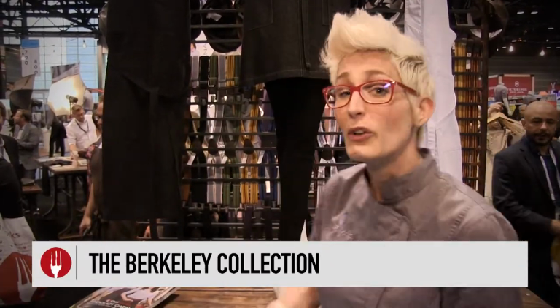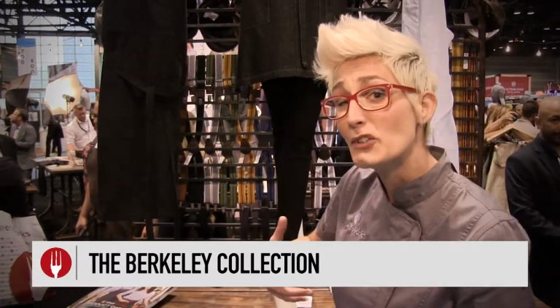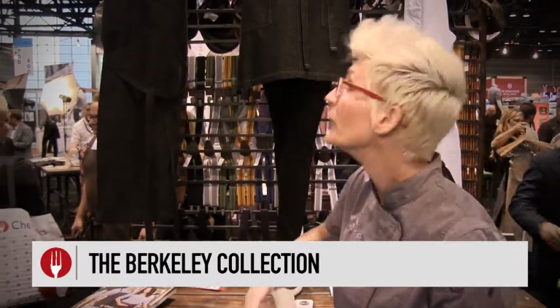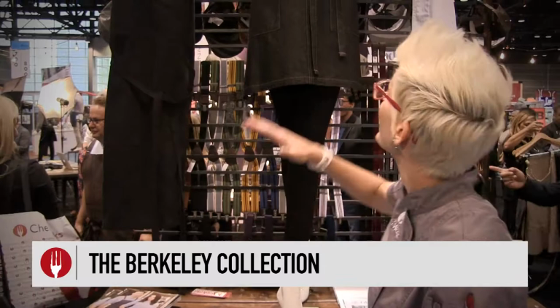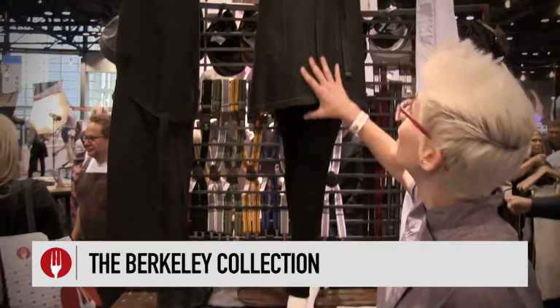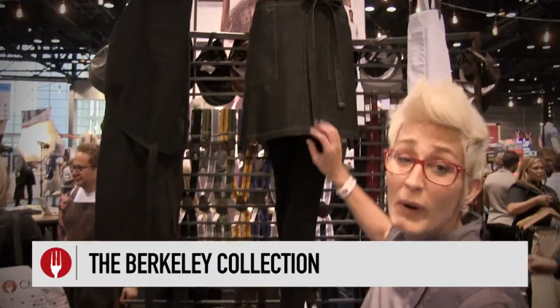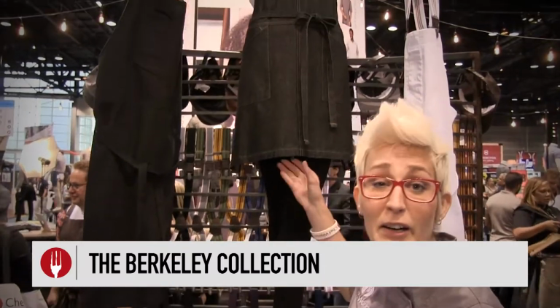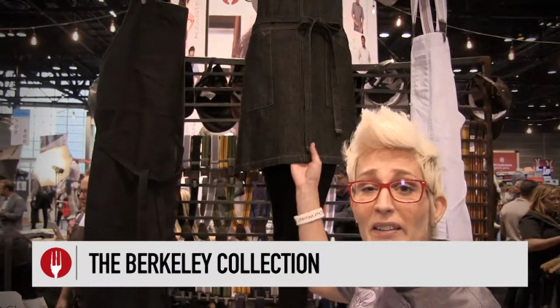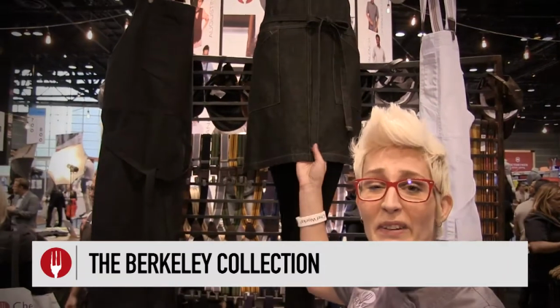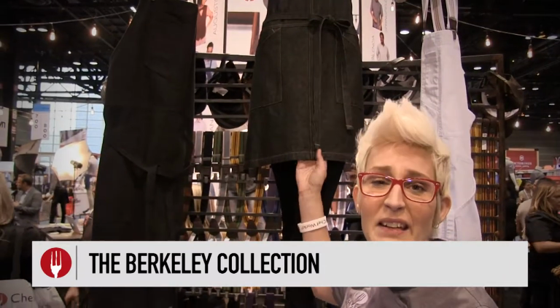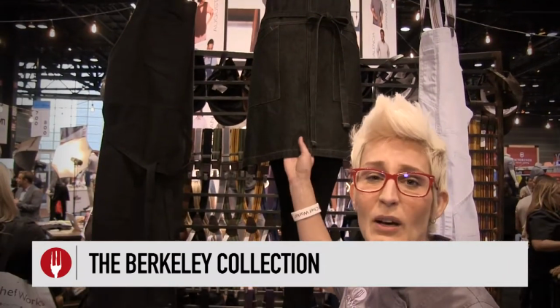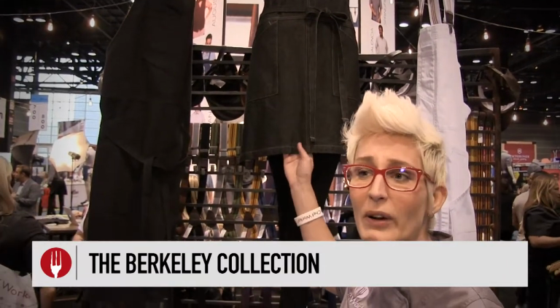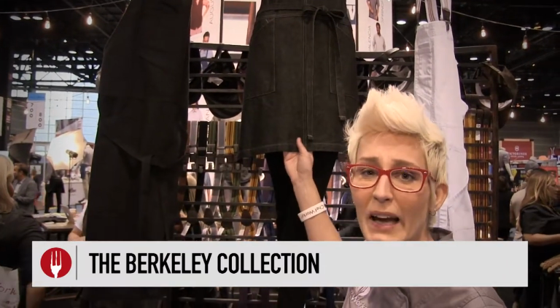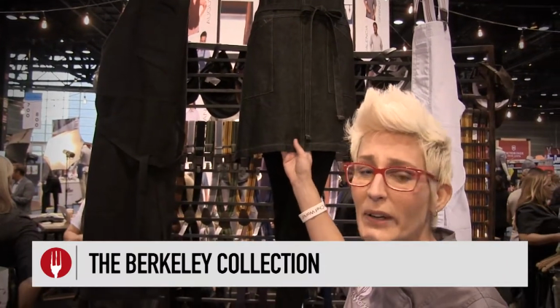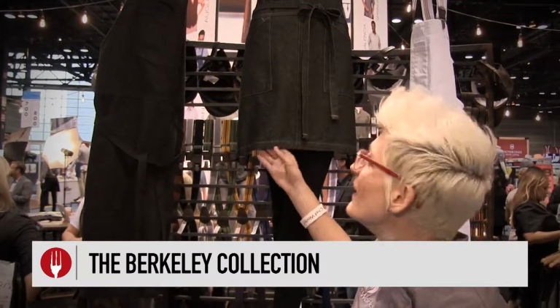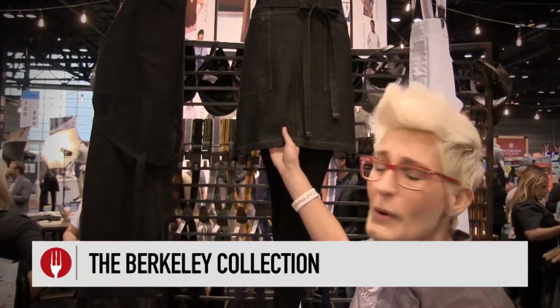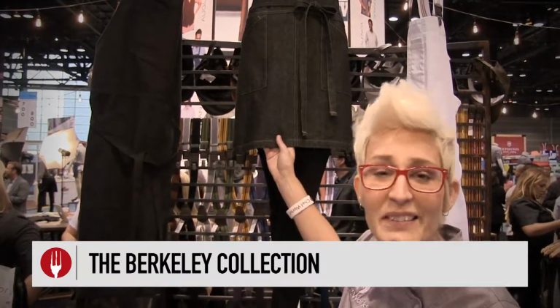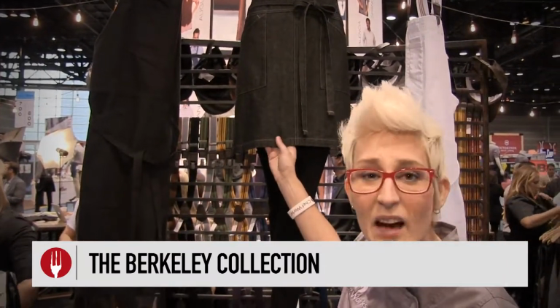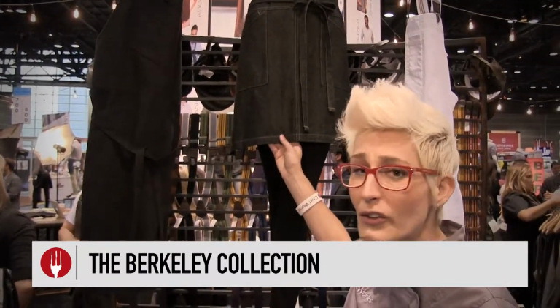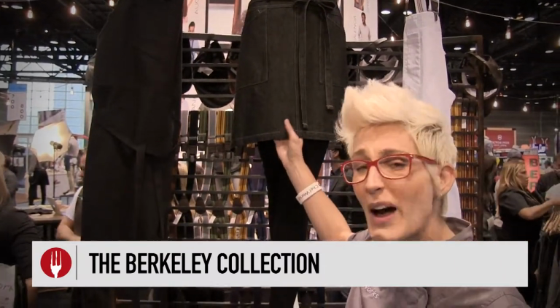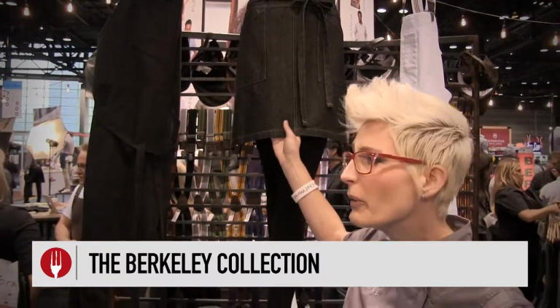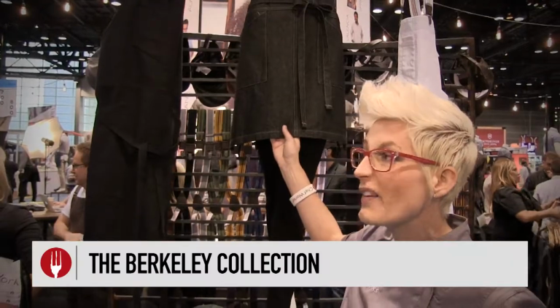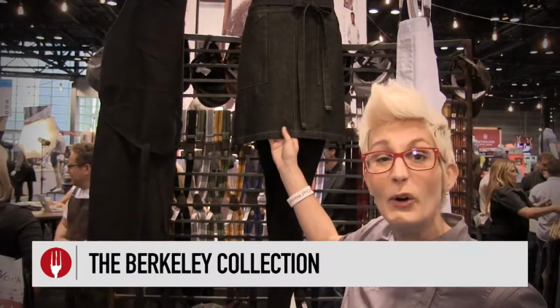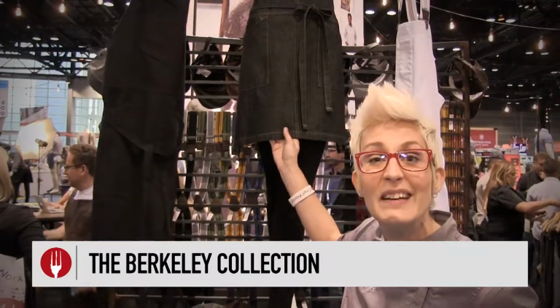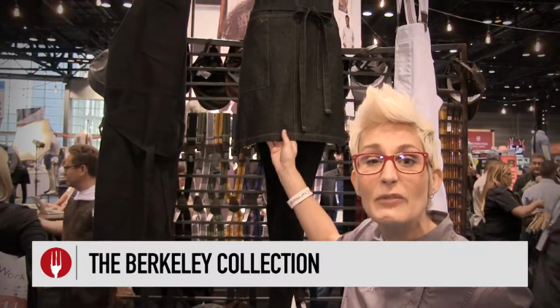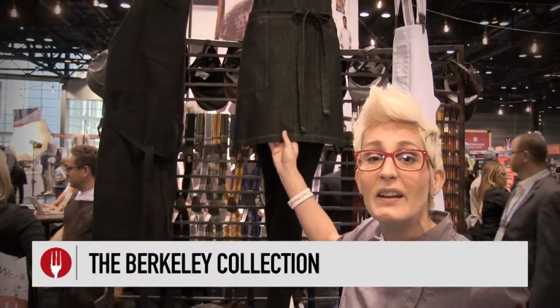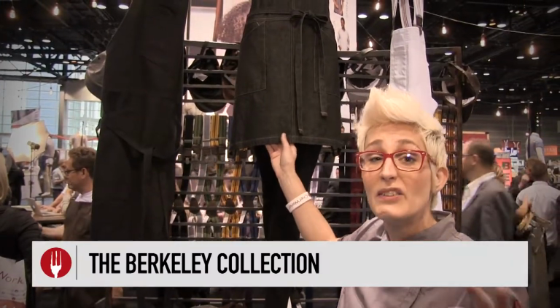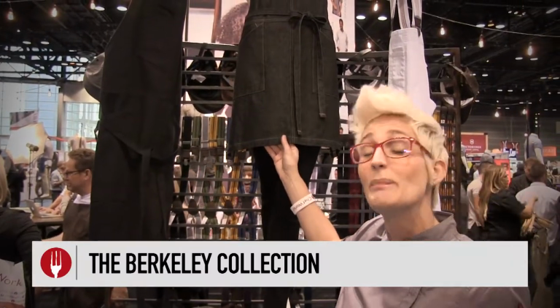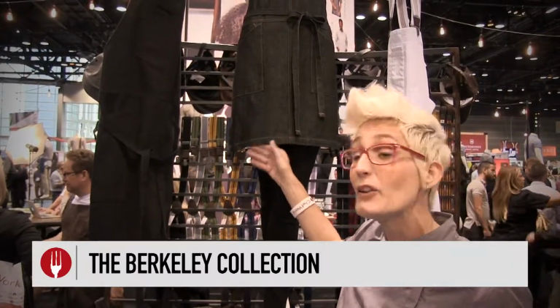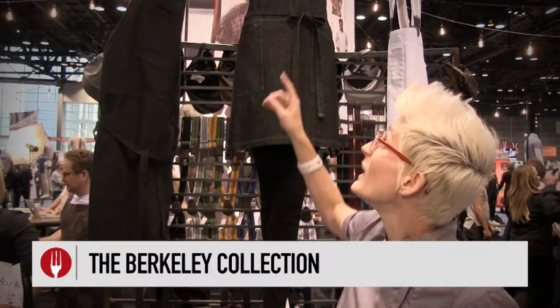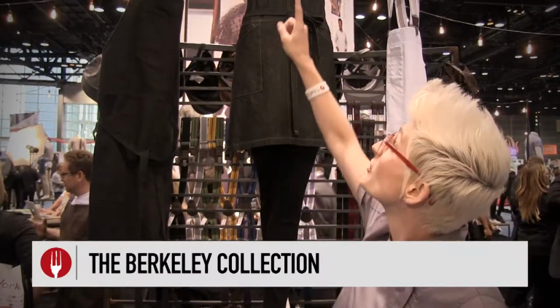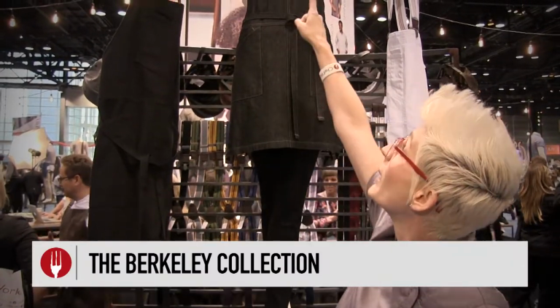So let me just show you real quick. This right here is the petite Berkley apron. They come in six colors. You have about 13 different suspender apron straps.